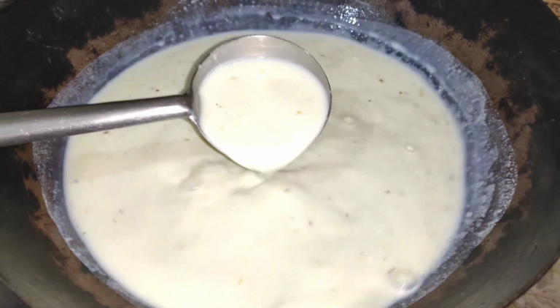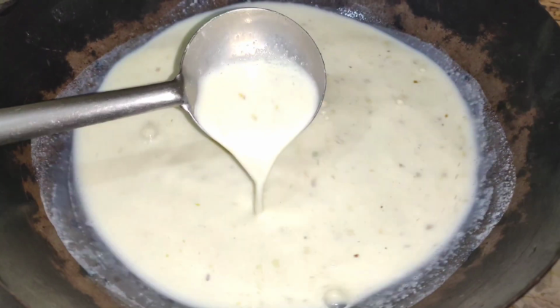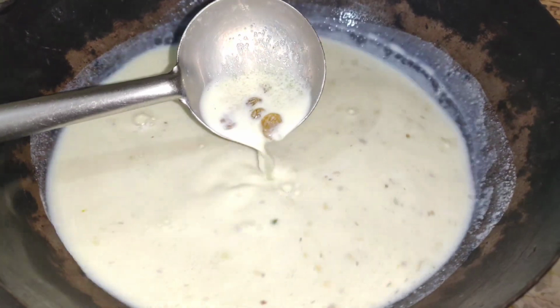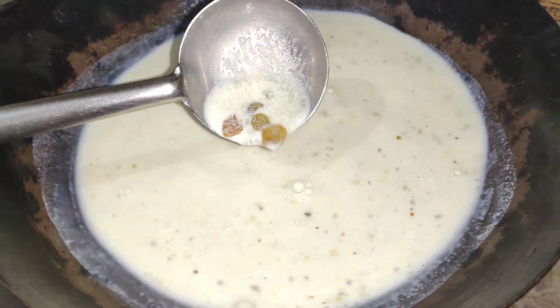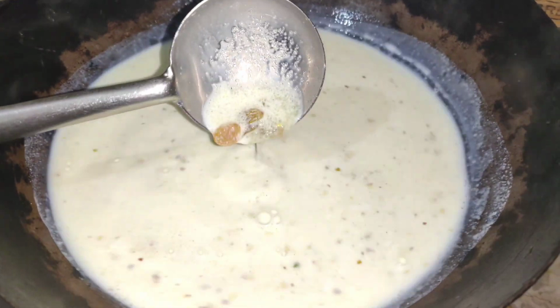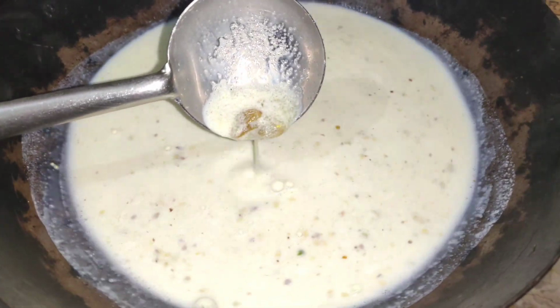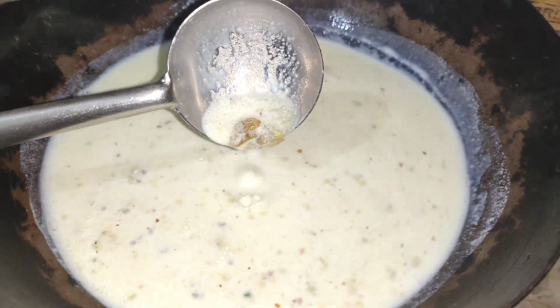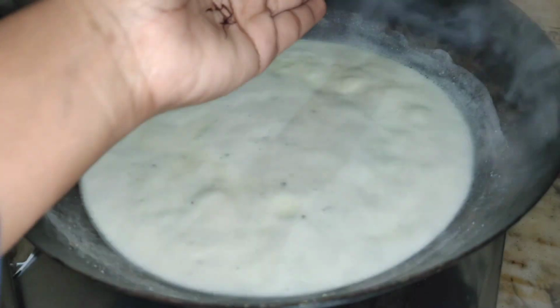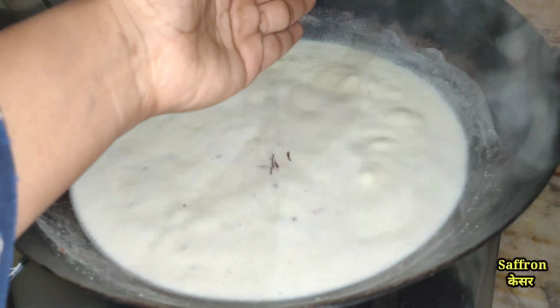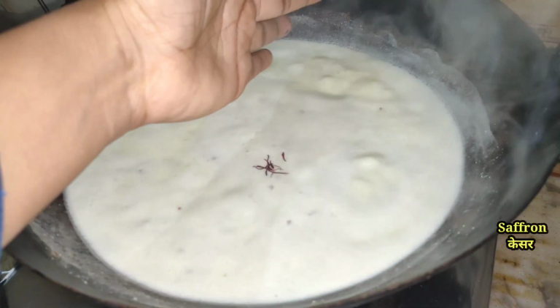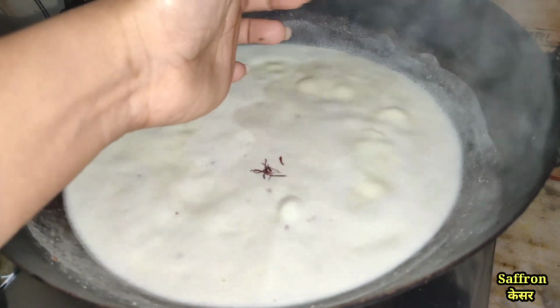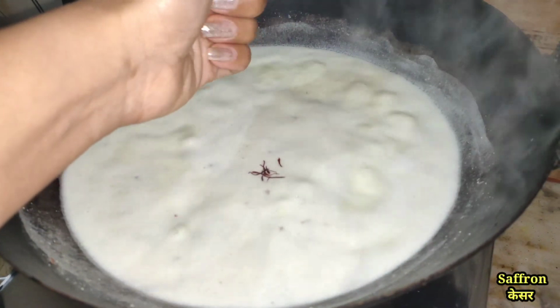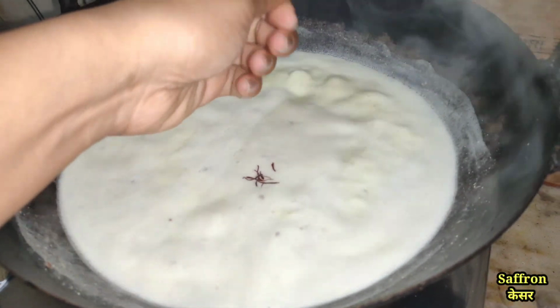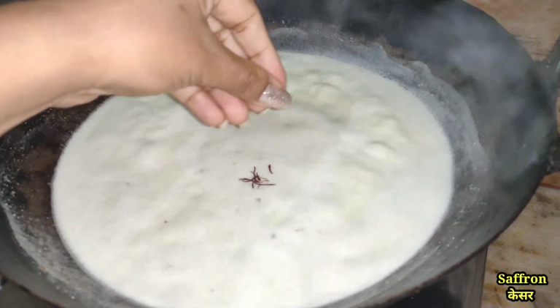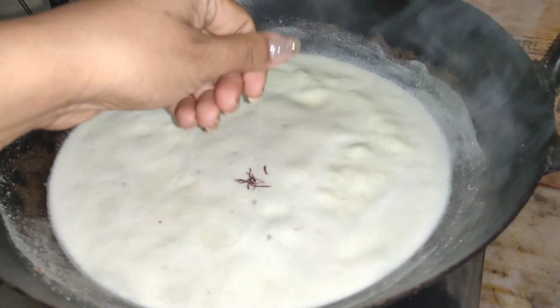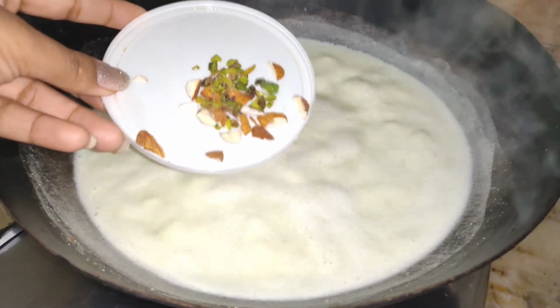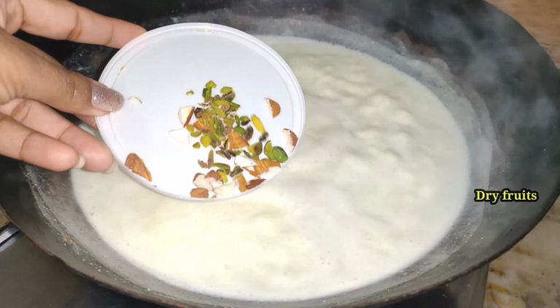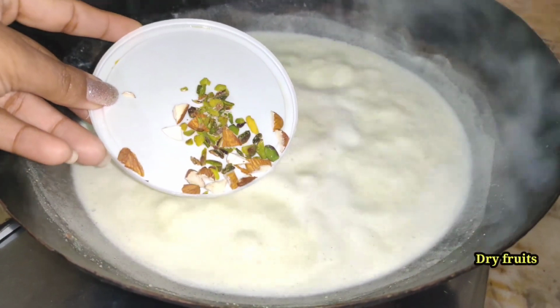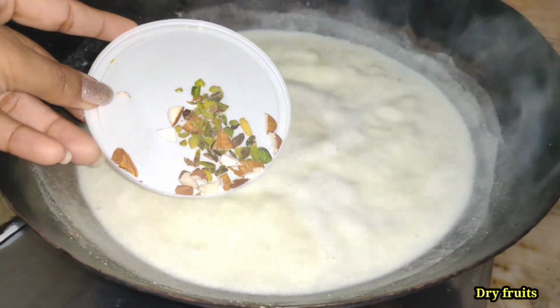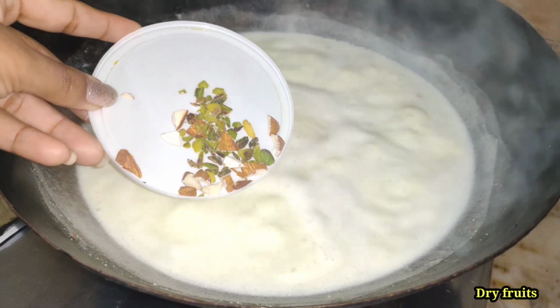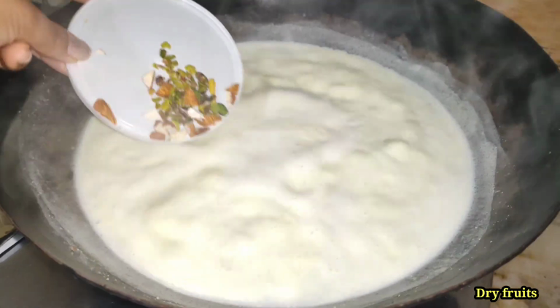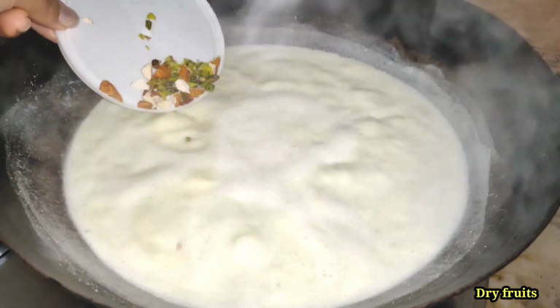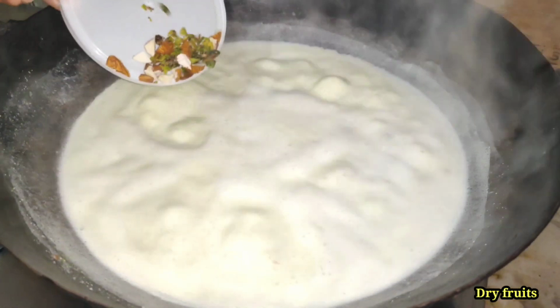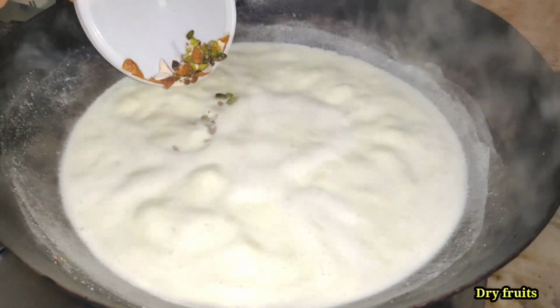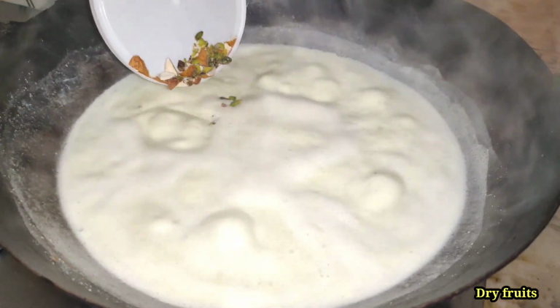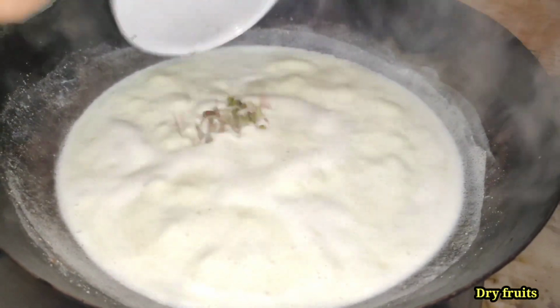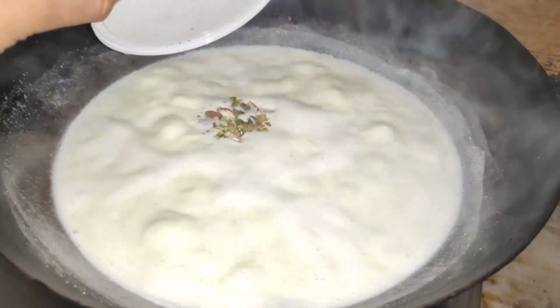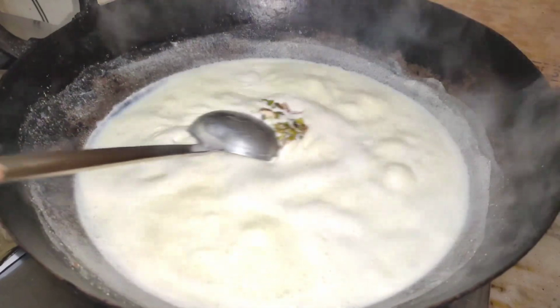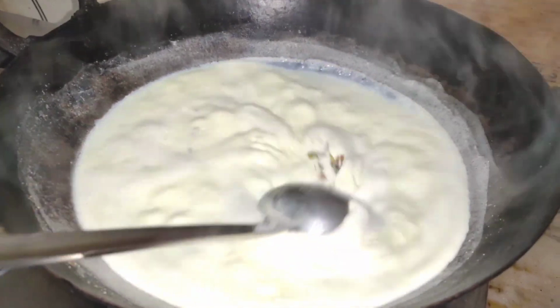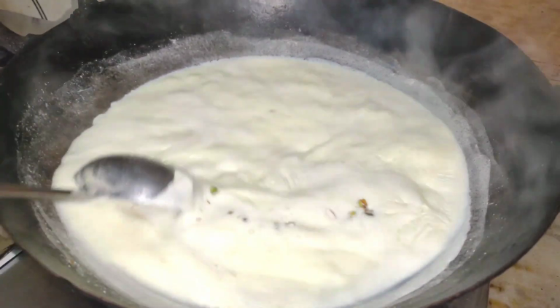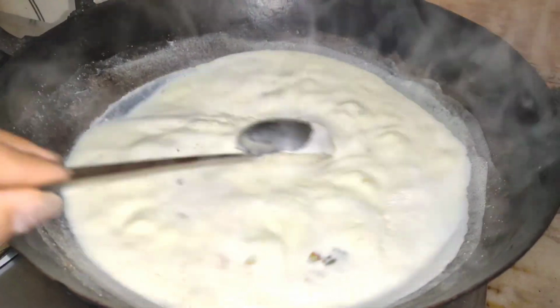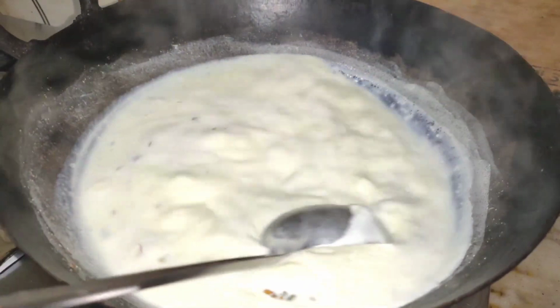Dry fruits and chini (sugar) are included. The chowal (rice) is in small pieces — actually it is optional. I have added it as well as the dry fruits.